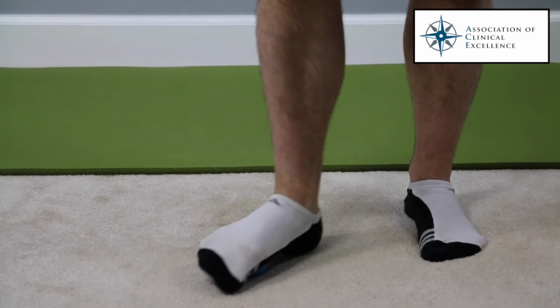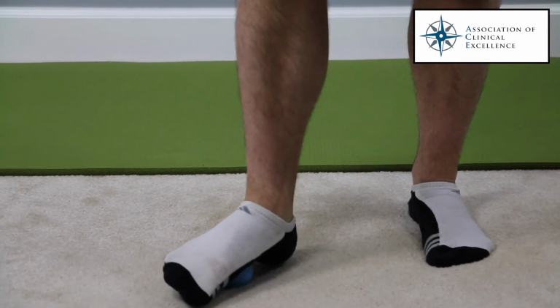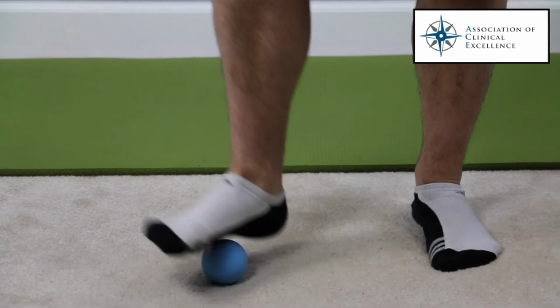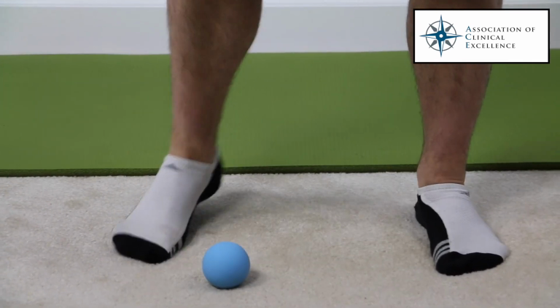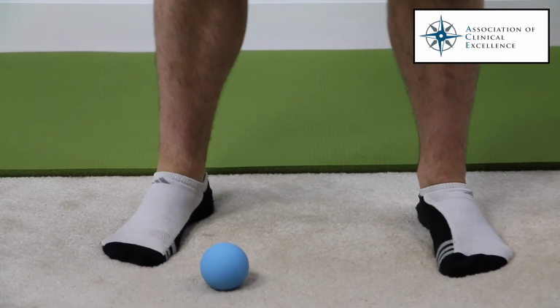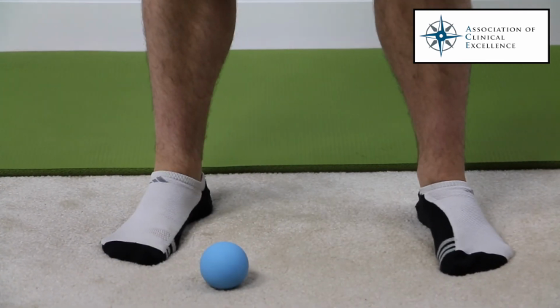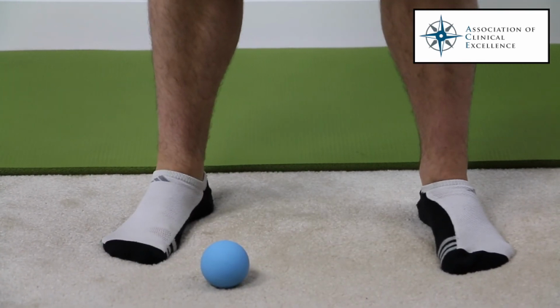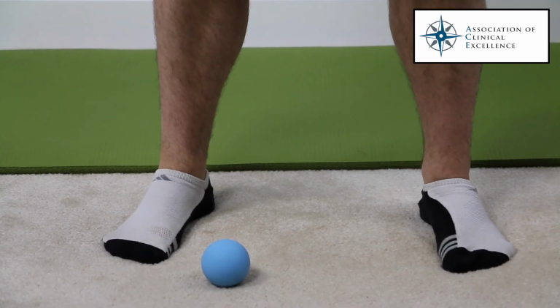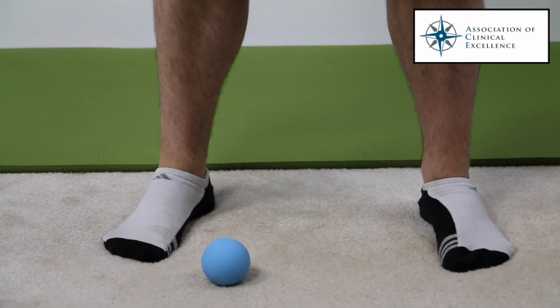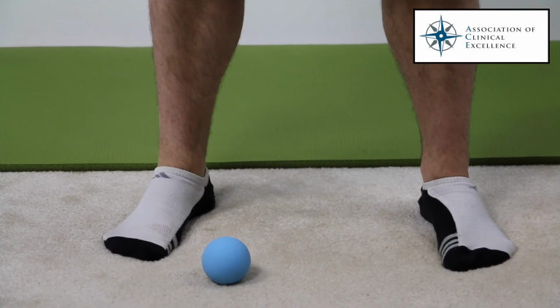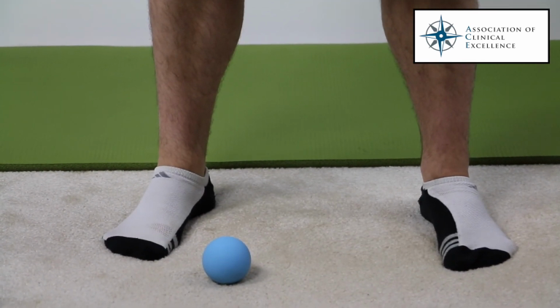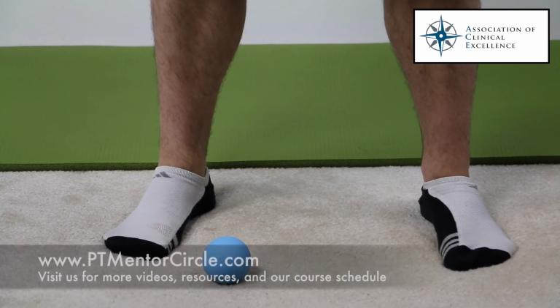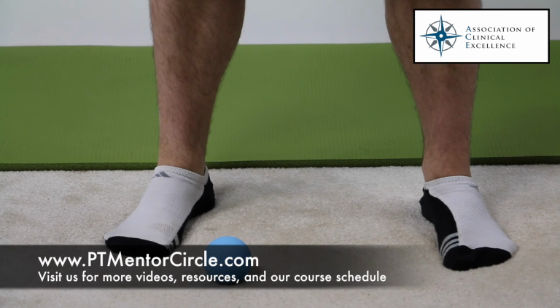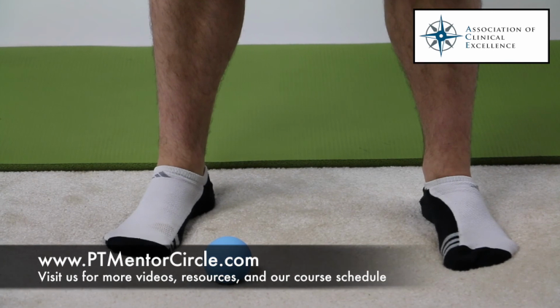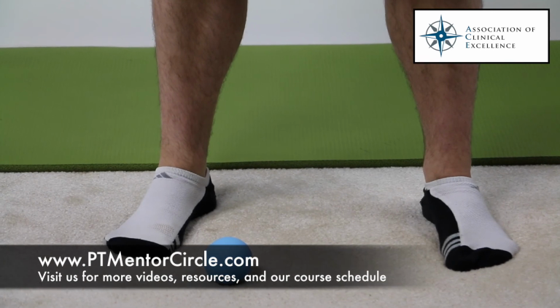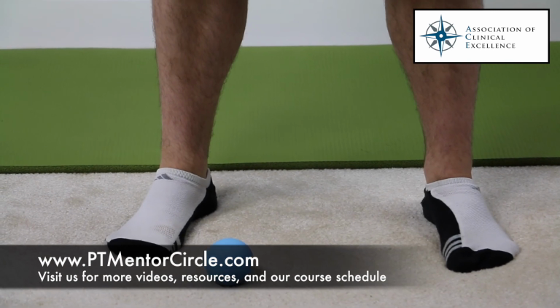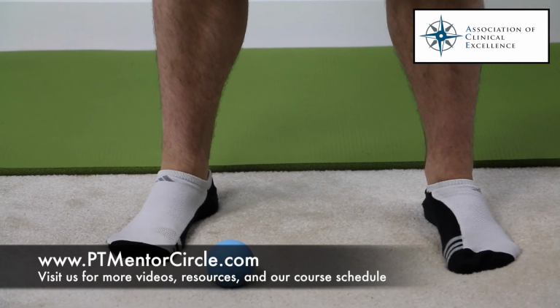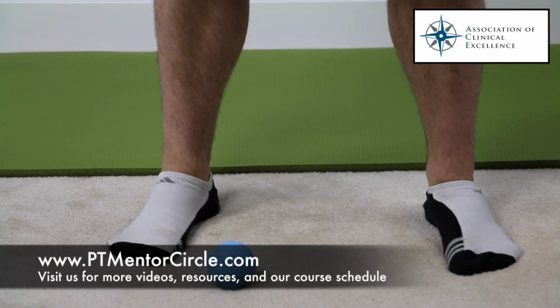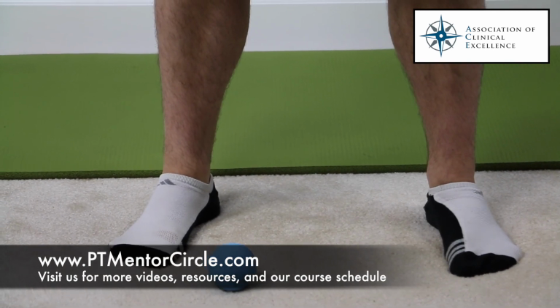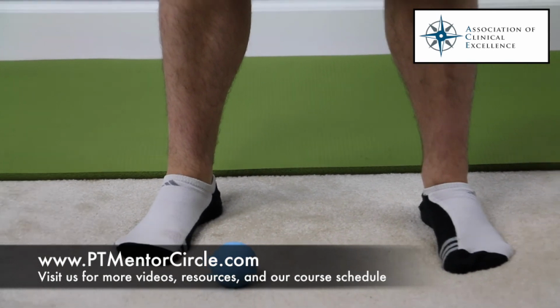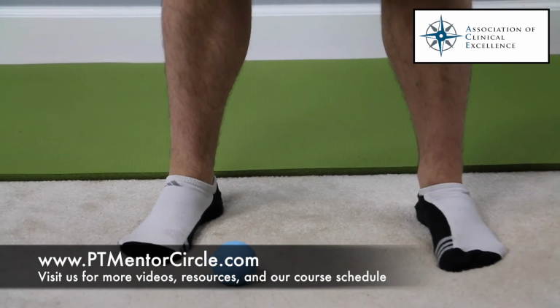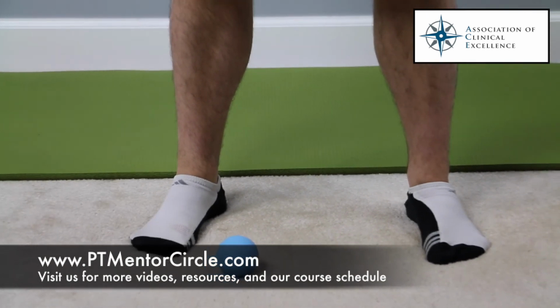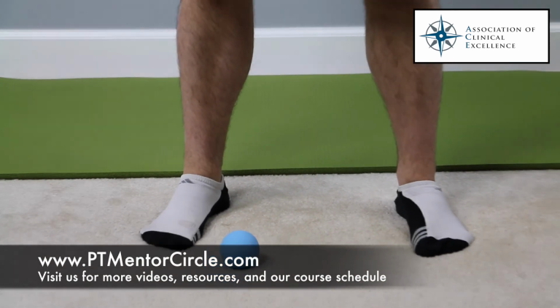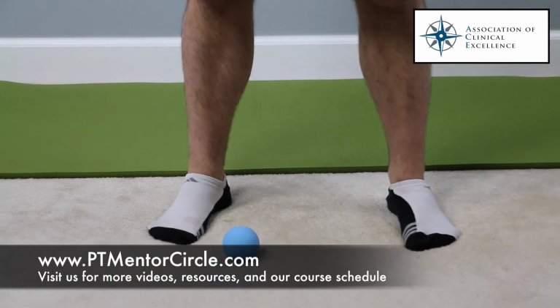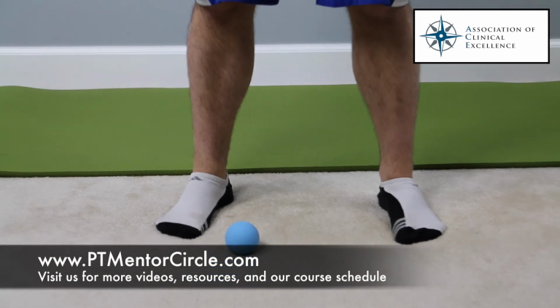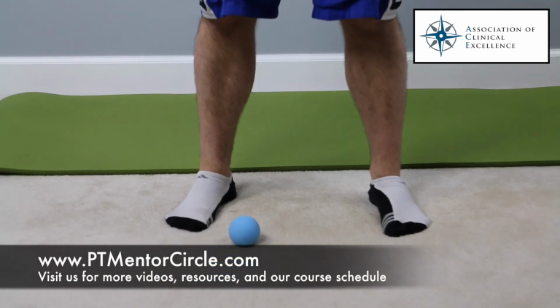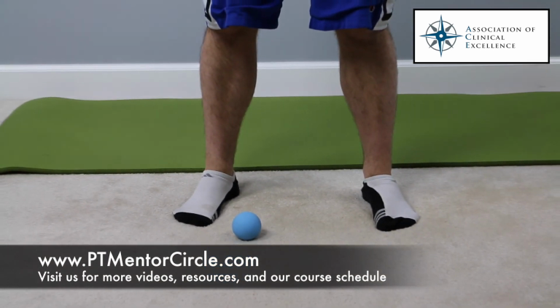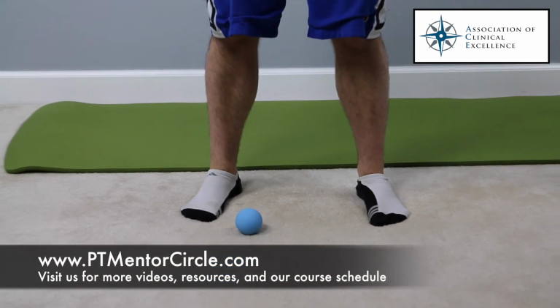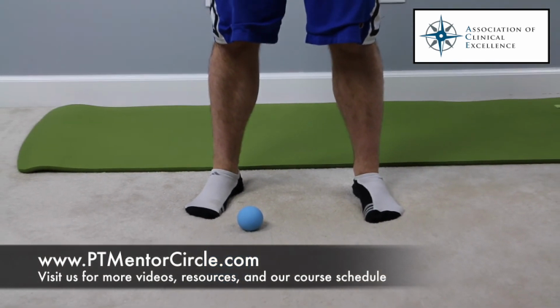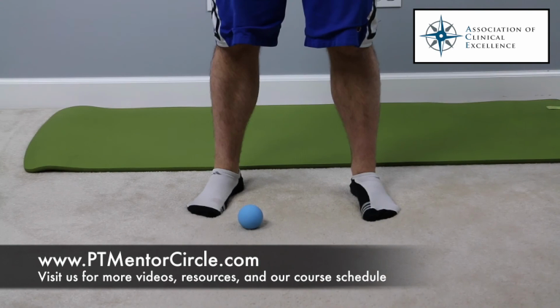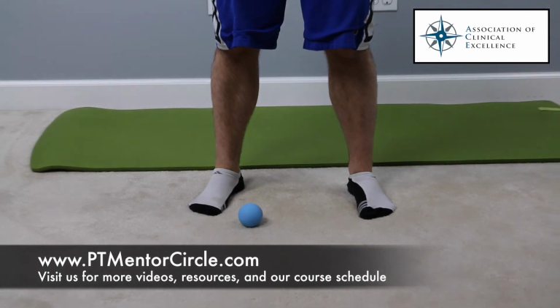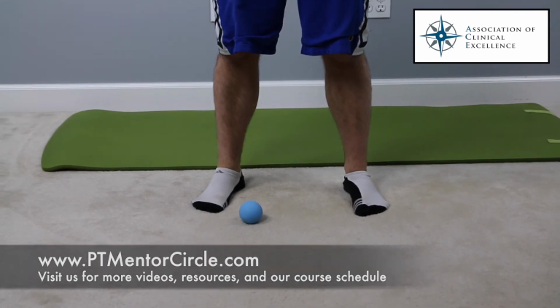If you have any balance issues, you want to make sure that you're not doing this standing up. You can take a seat and do this in the very same way while you're relaxing, watching TV, or reading a book.